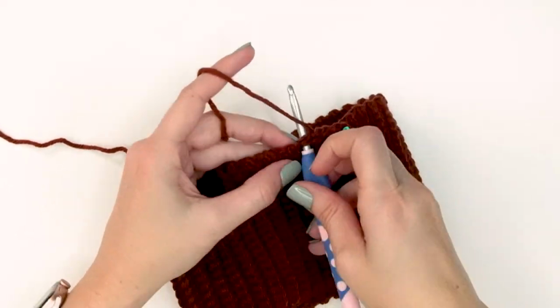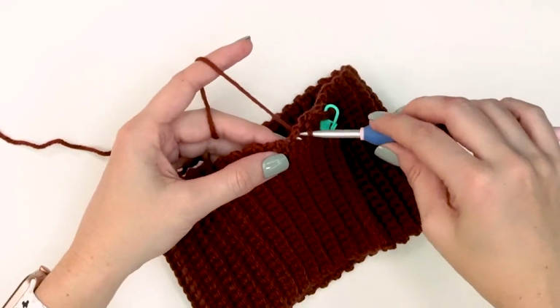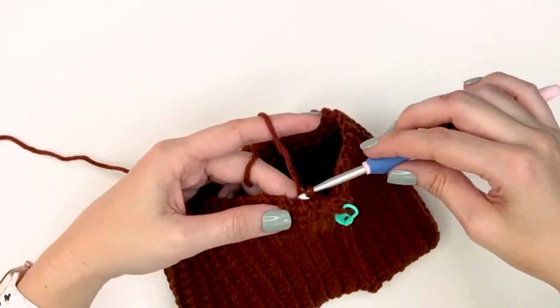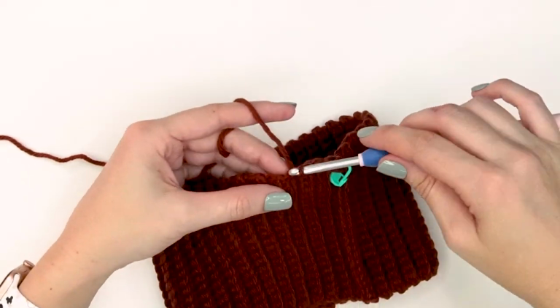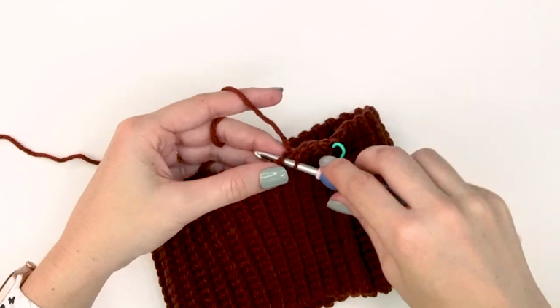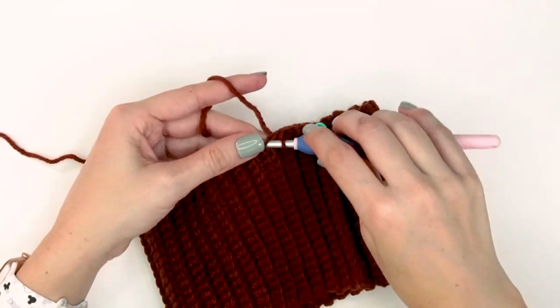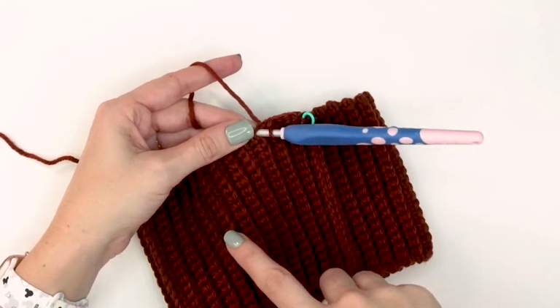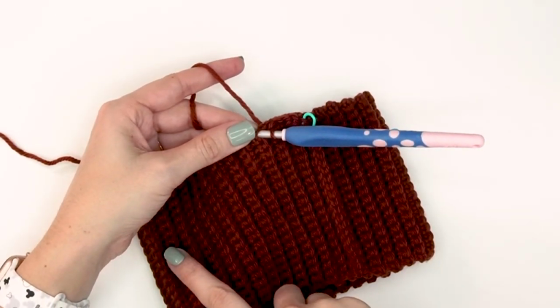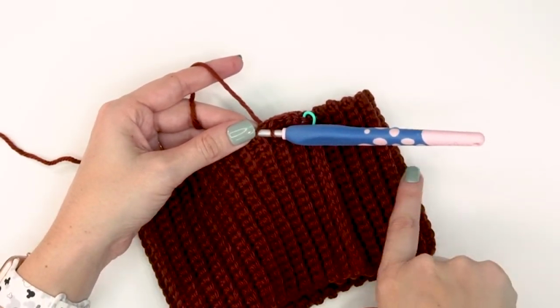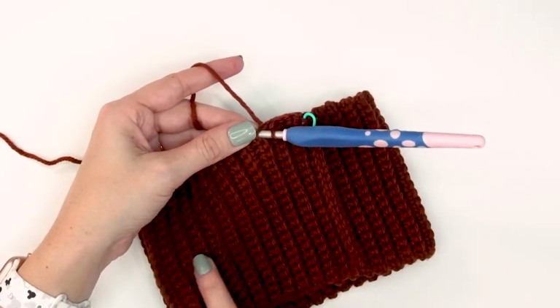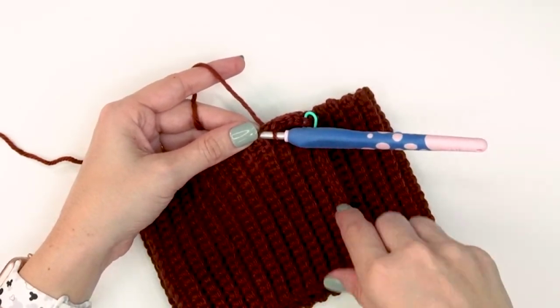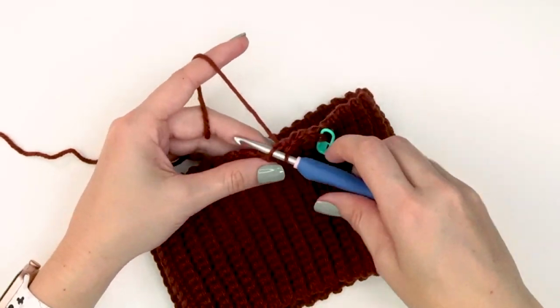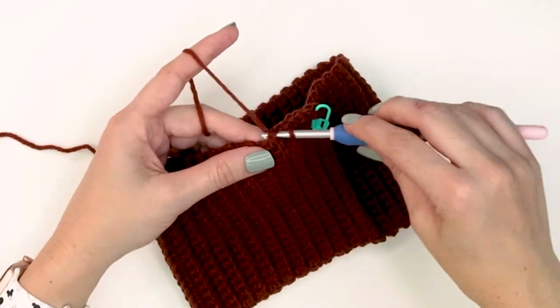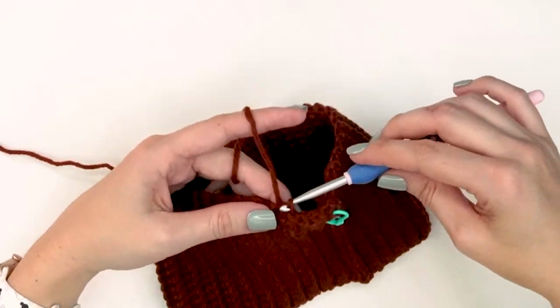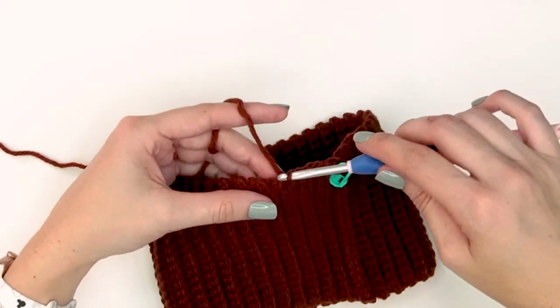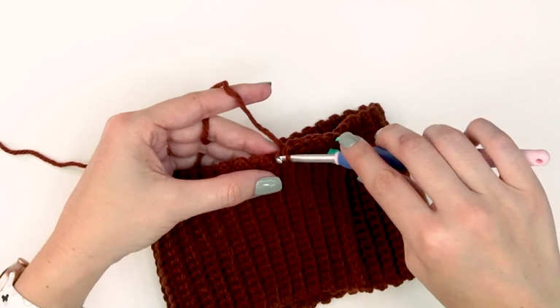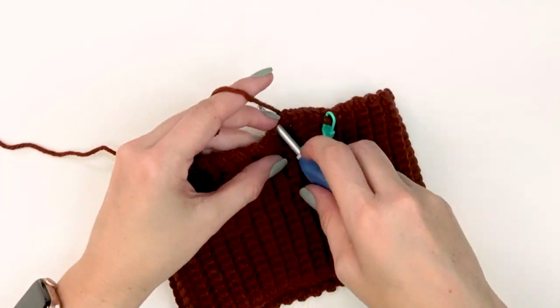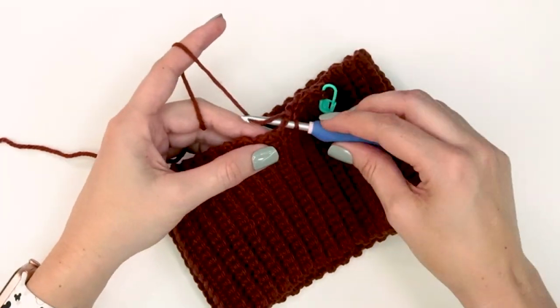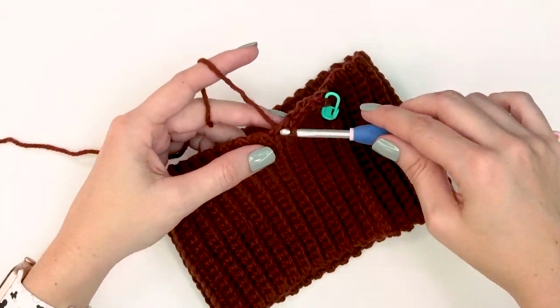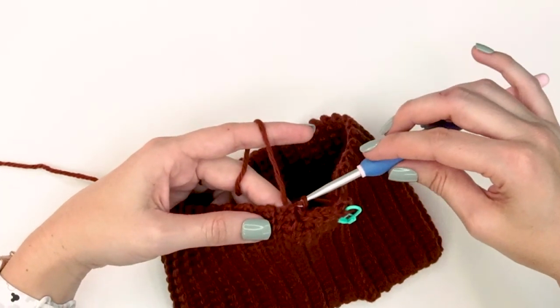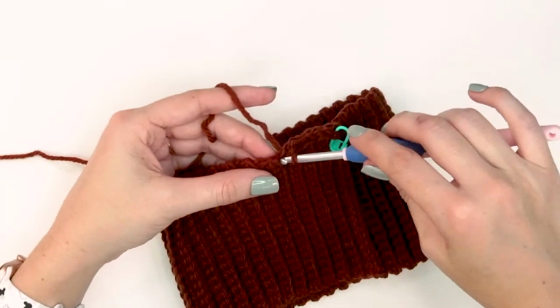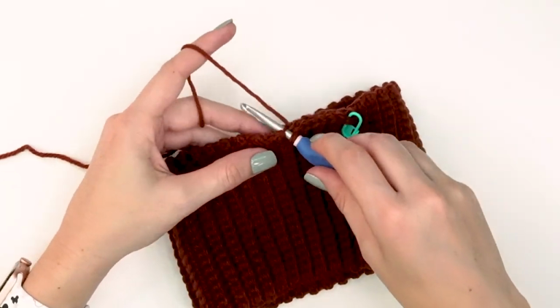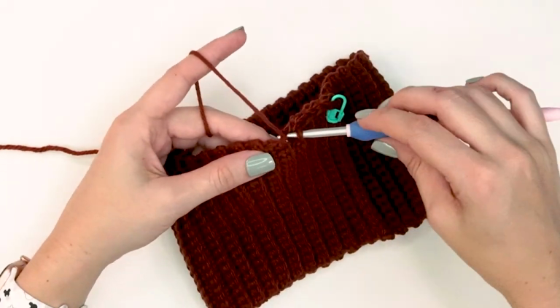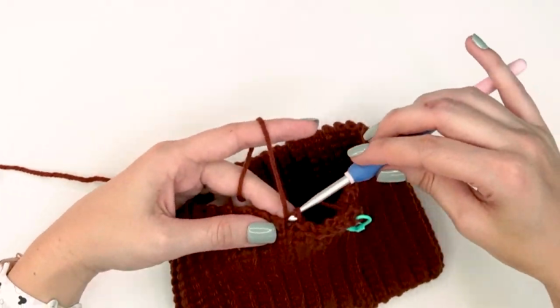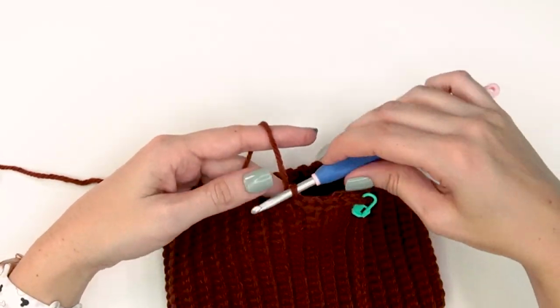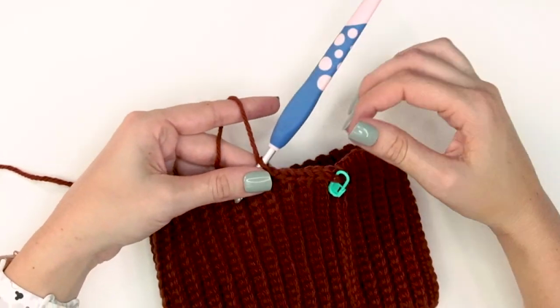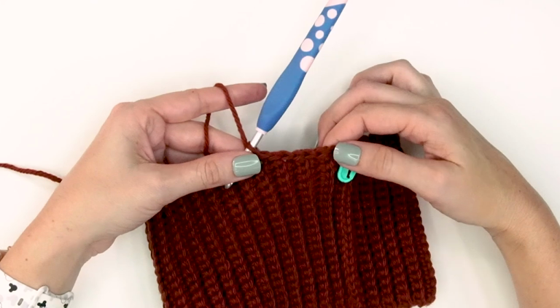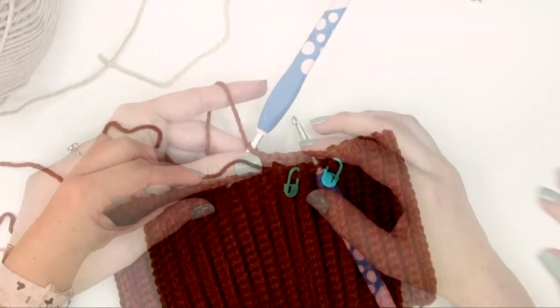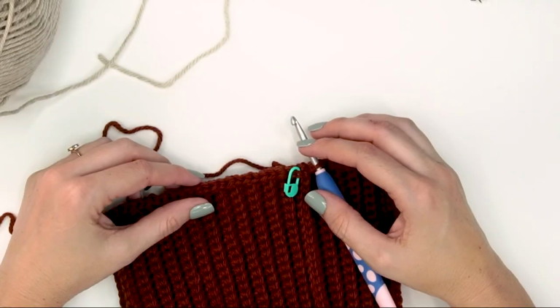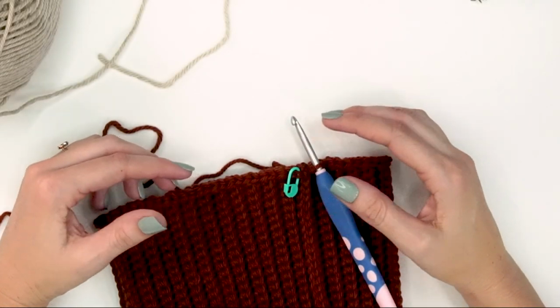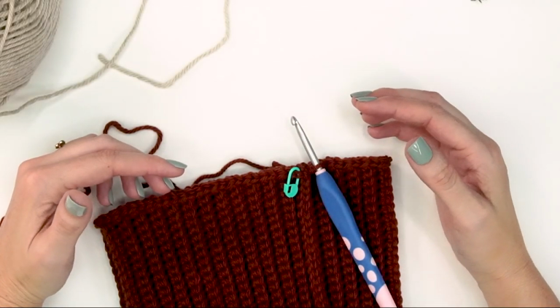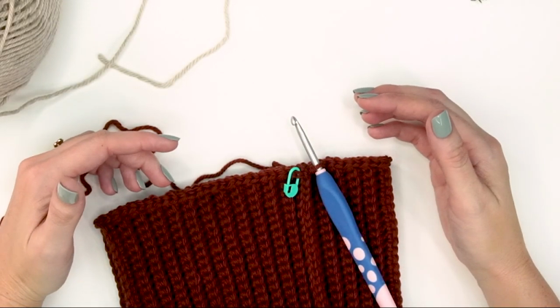The total number of stitches will equal however many rows you had on the ribbing. For this size, we'll be slip stitching 72 stitches around. Then come on back and we'll start the color work section.